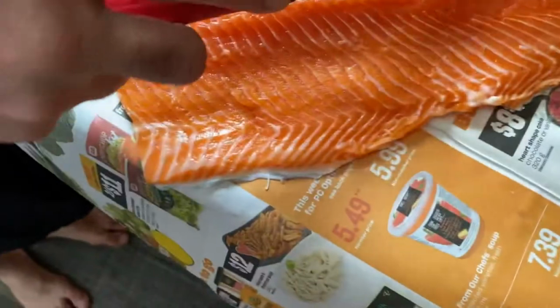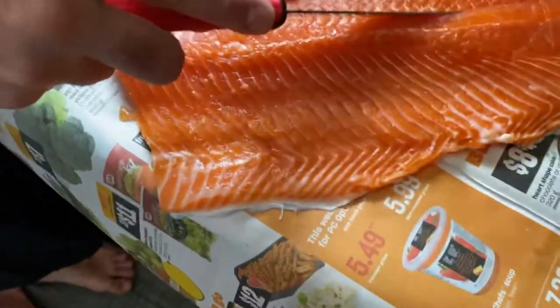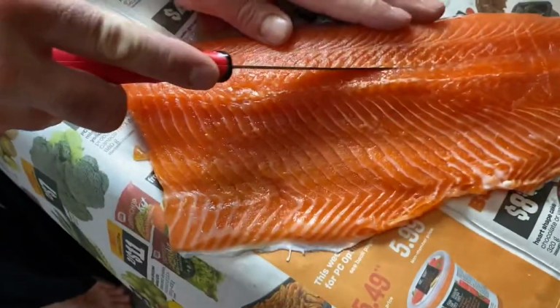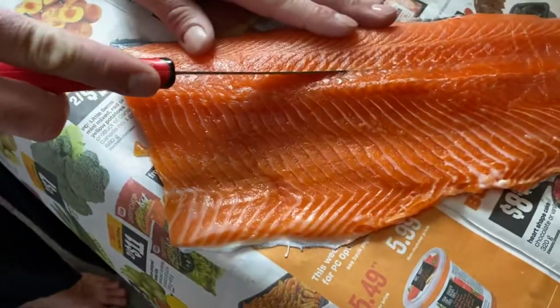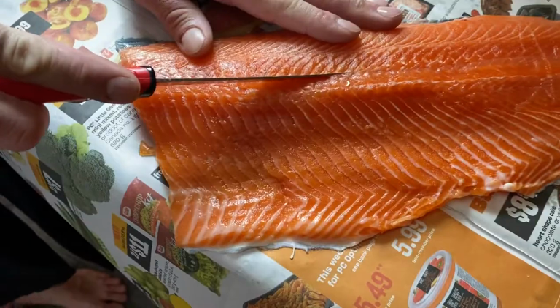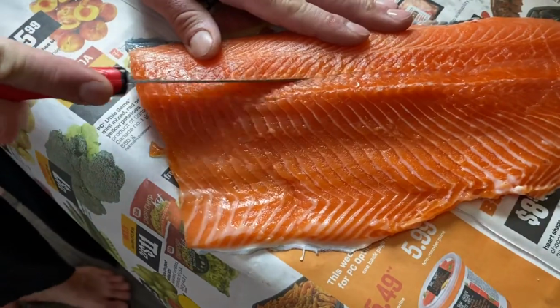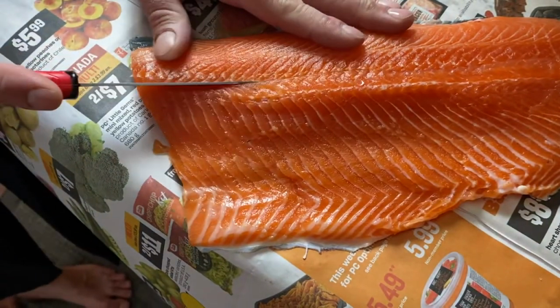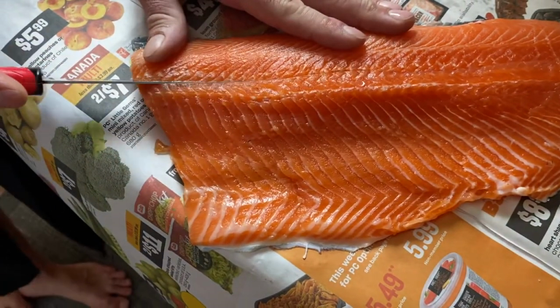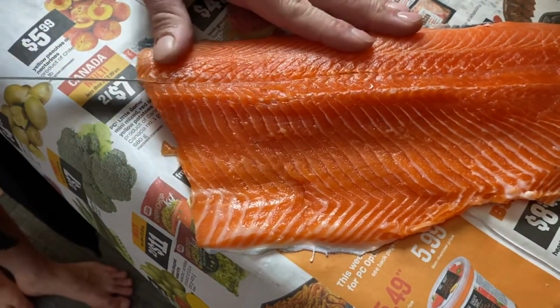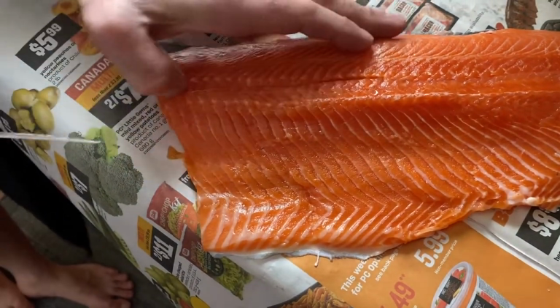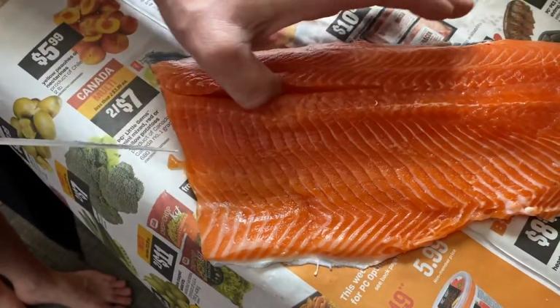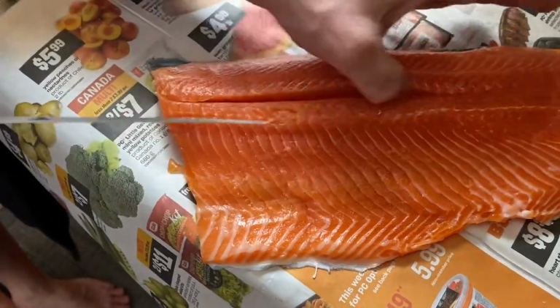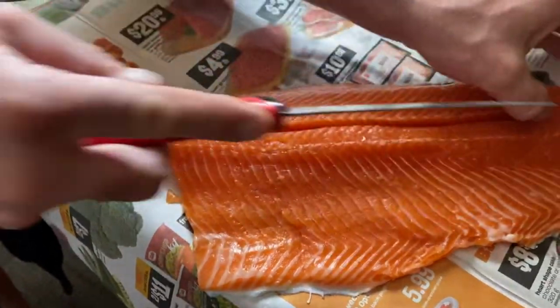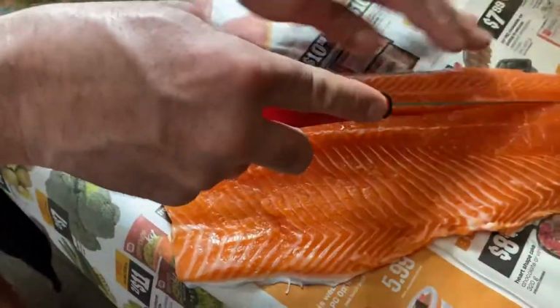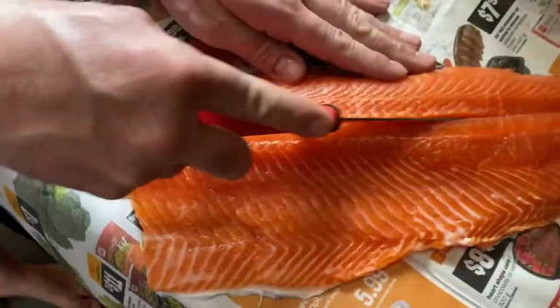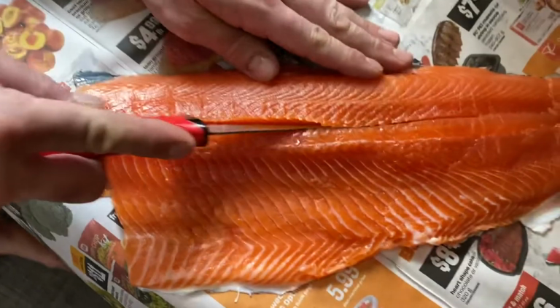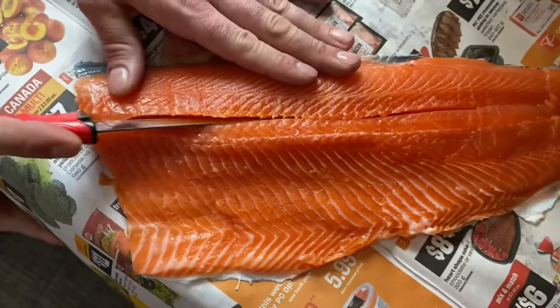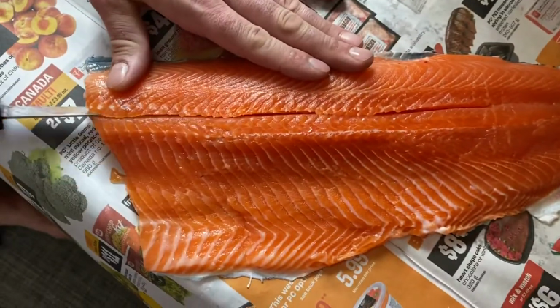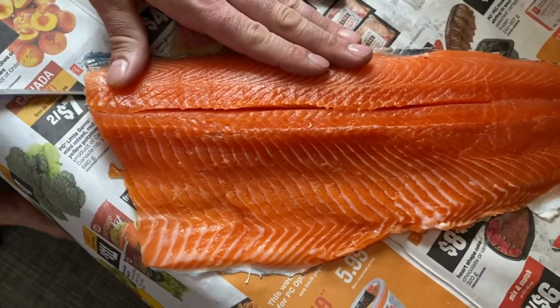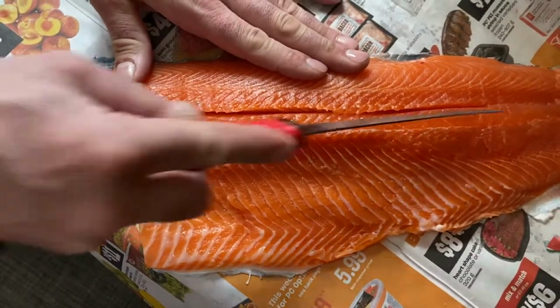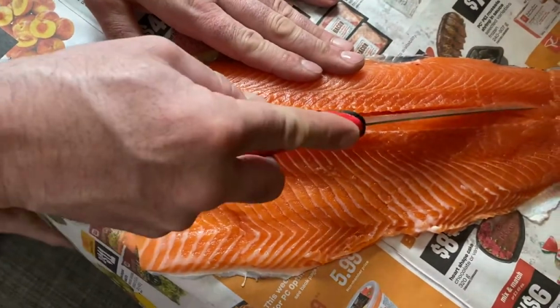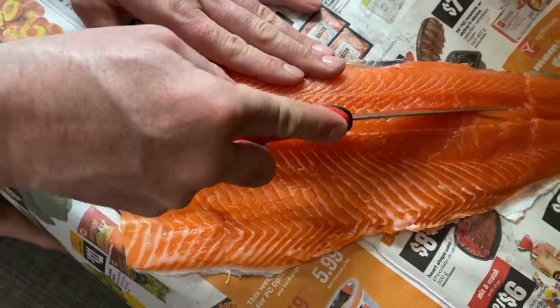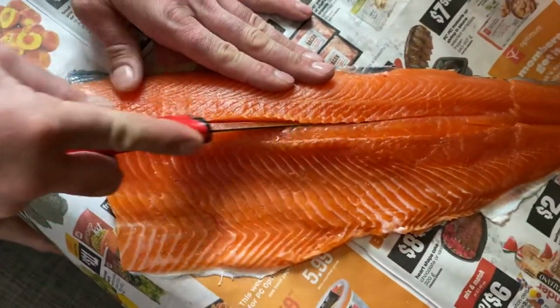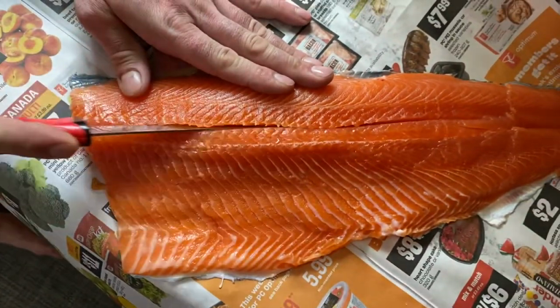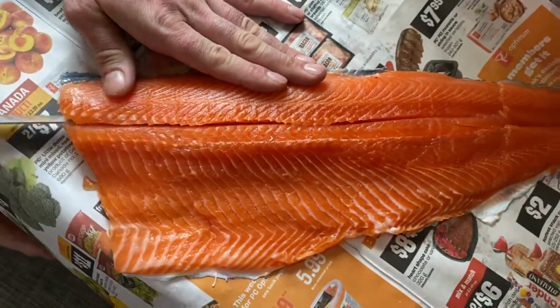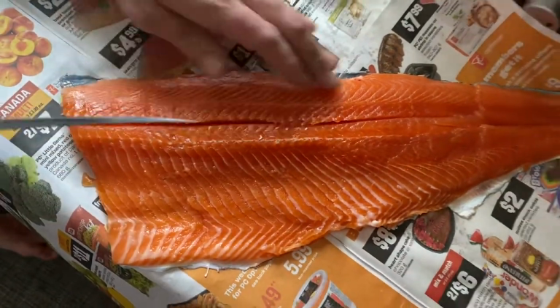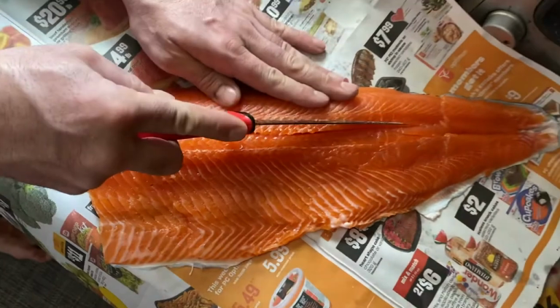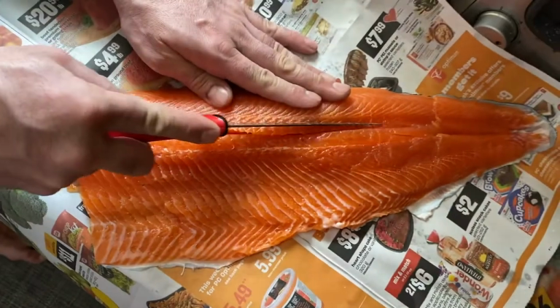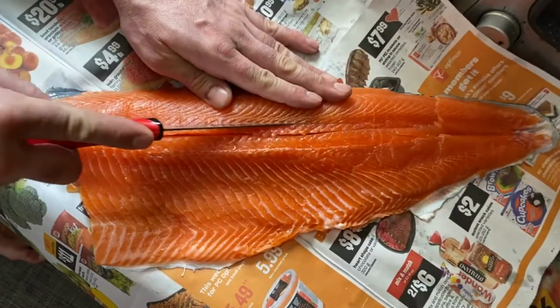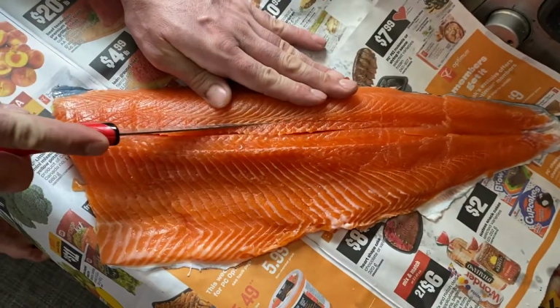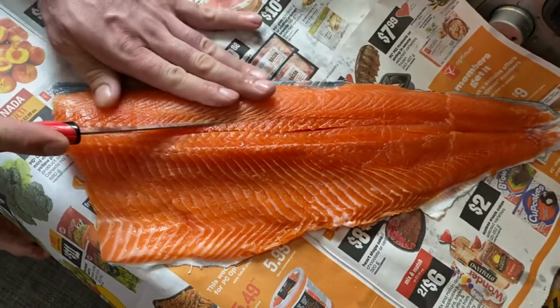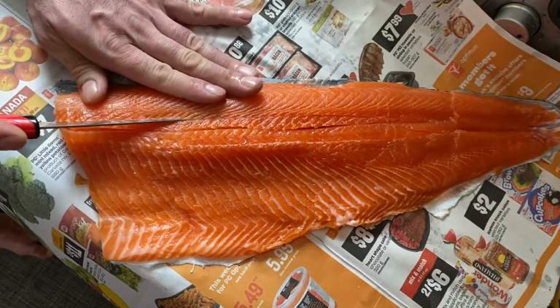Come right along those bones on one side, open it up a bit, slowly tease along the bones. A couple passes — that's three. Then come just on the other side at that same angle.